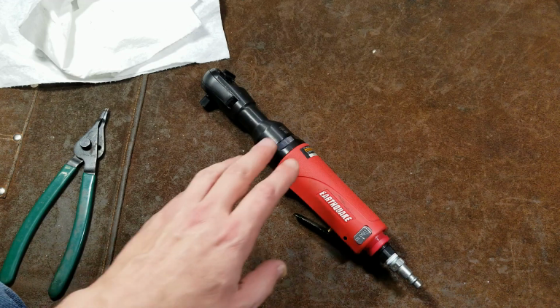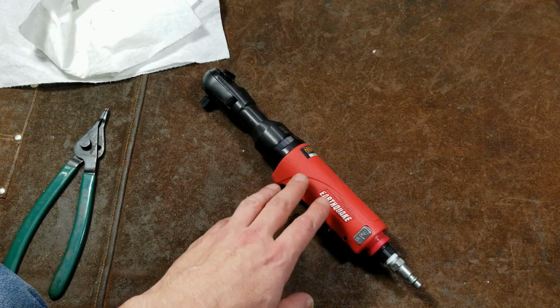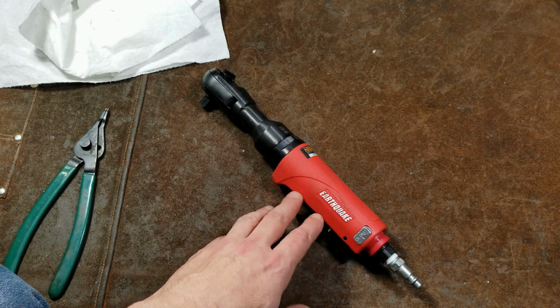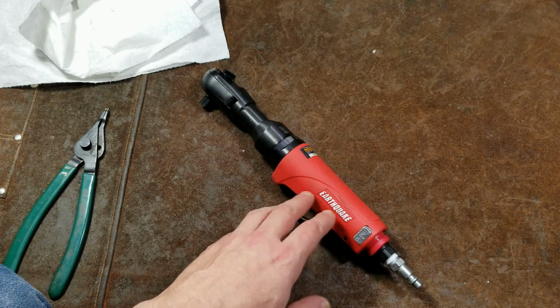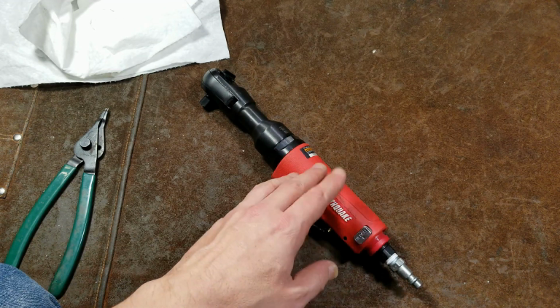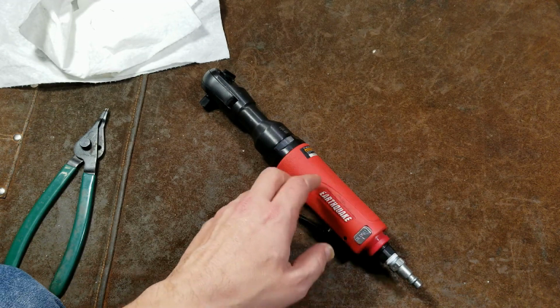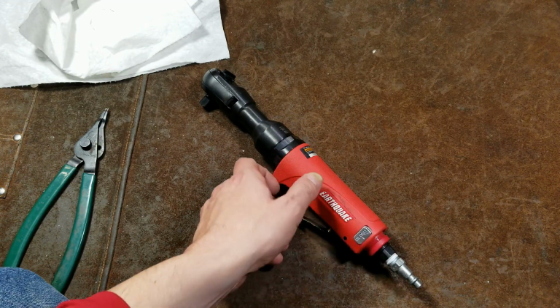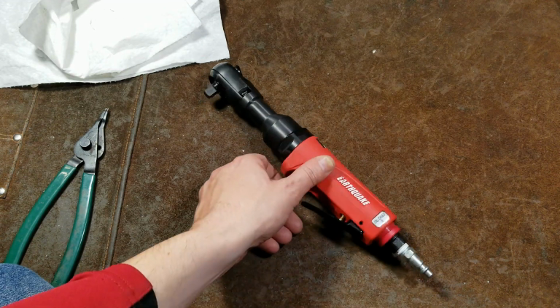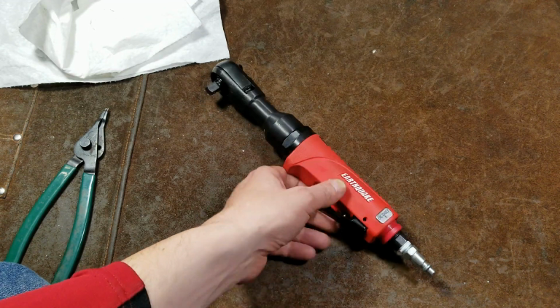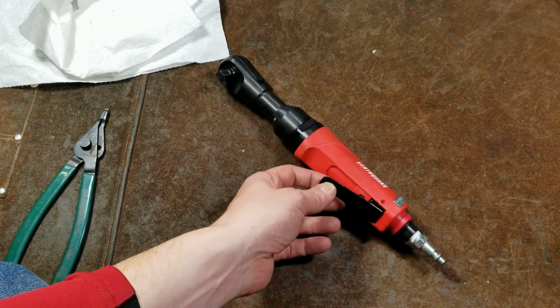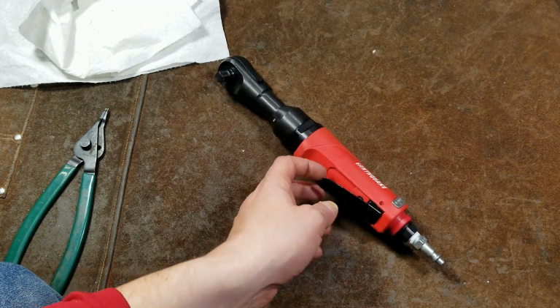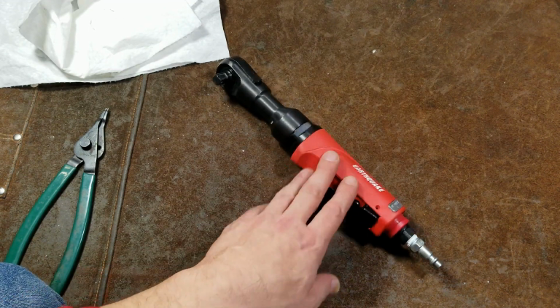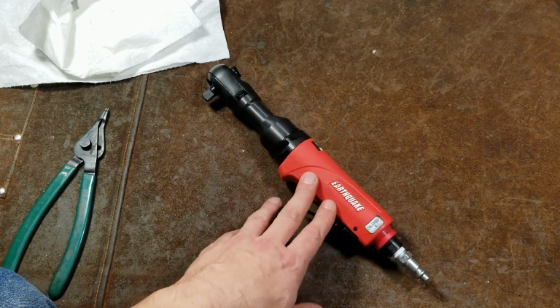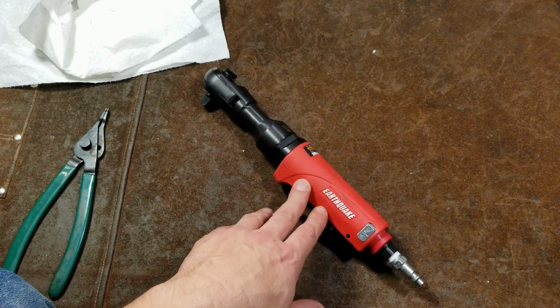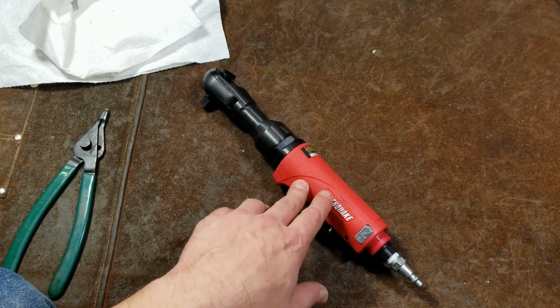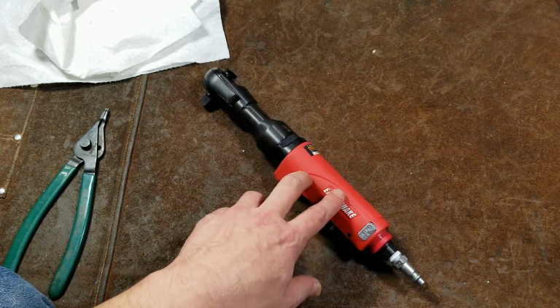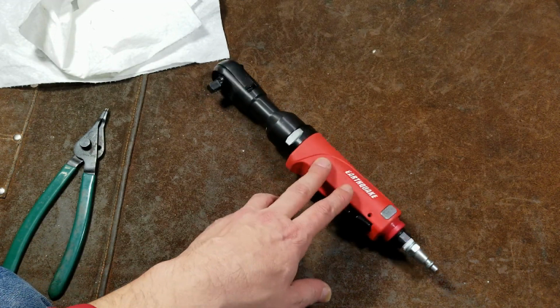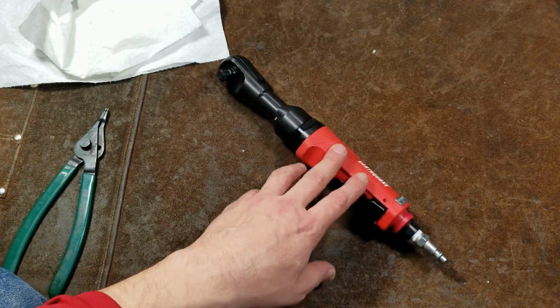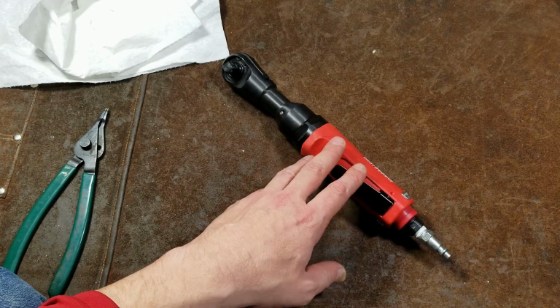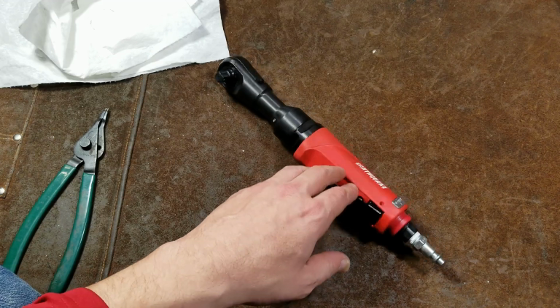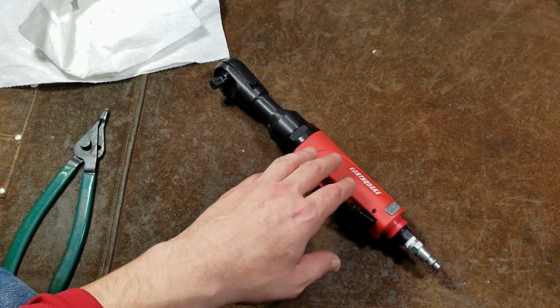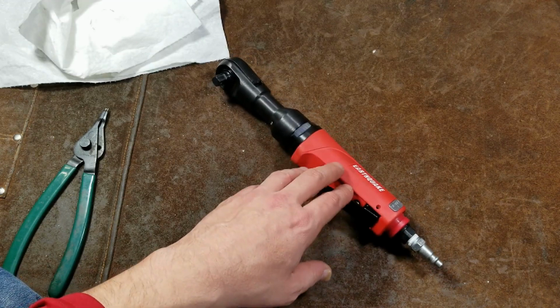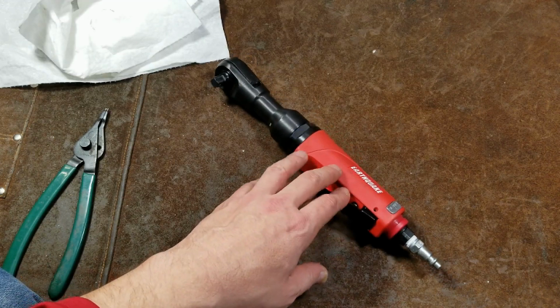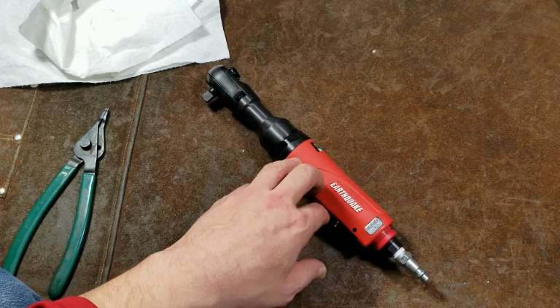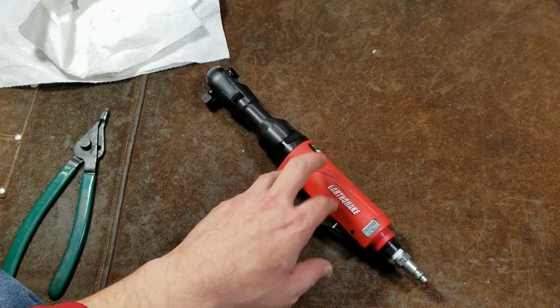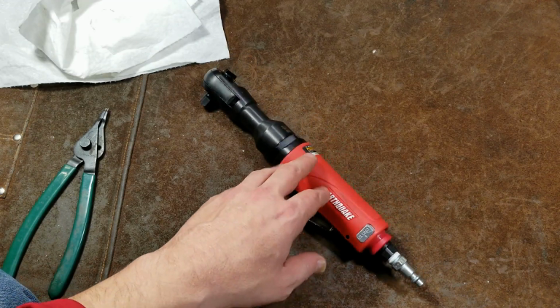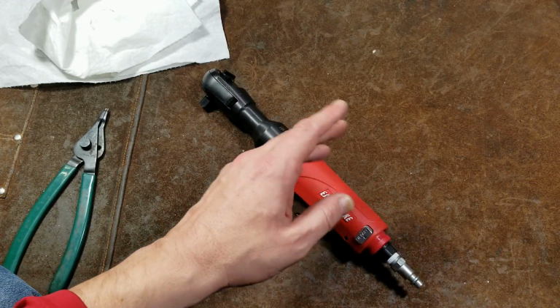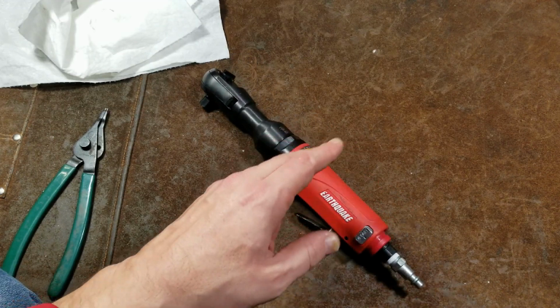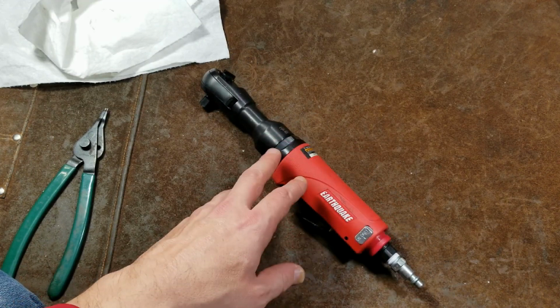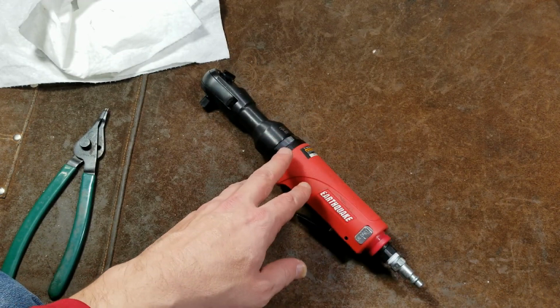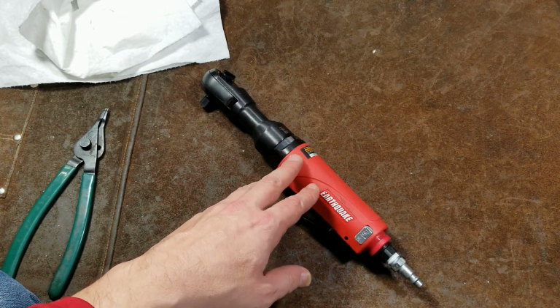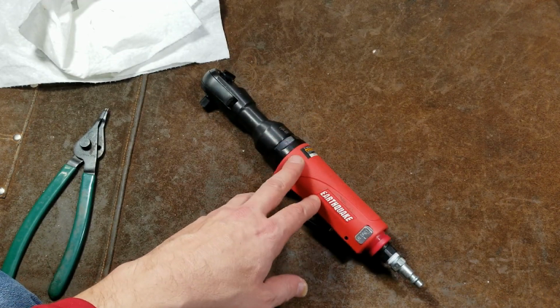Catus Maximus here, this time with a teardown of one of these Harbor Freight Earthquake 70-foot-pound impacting reactionless air ratchets.